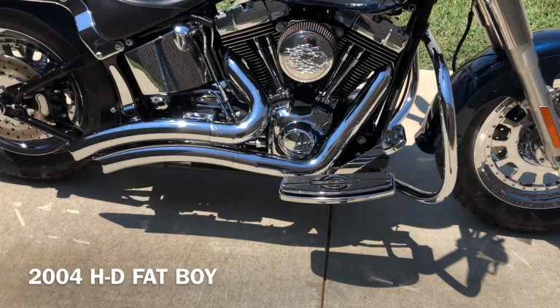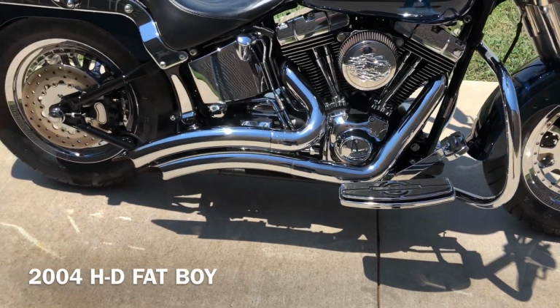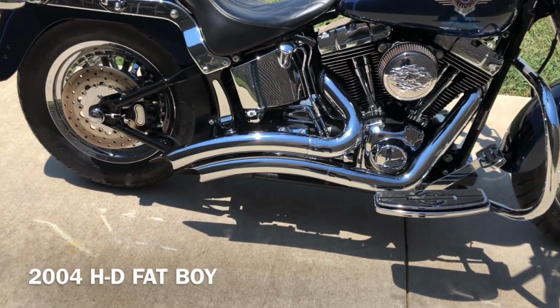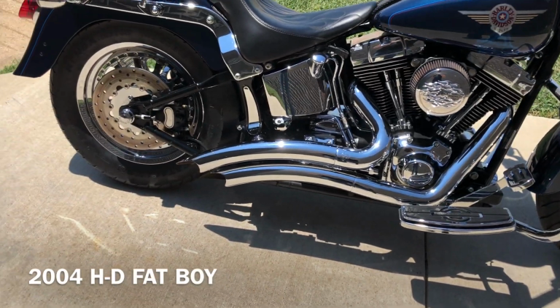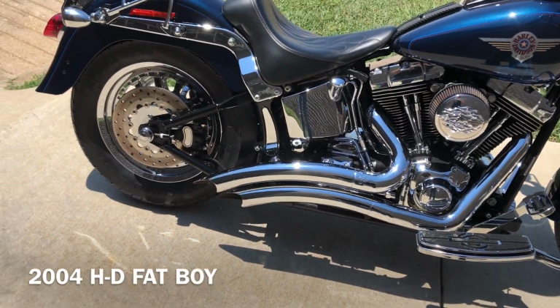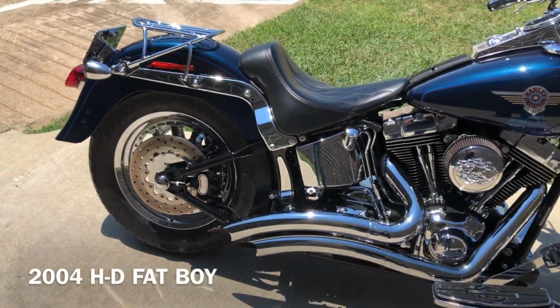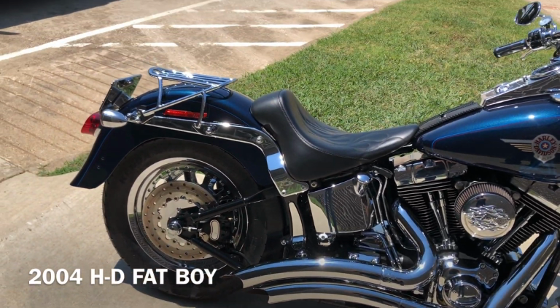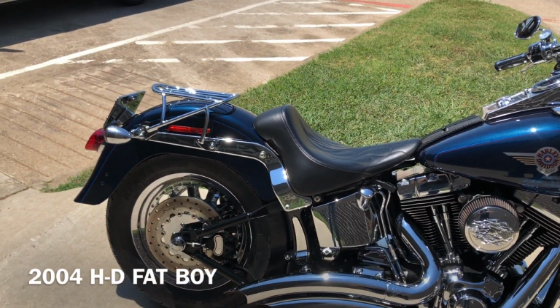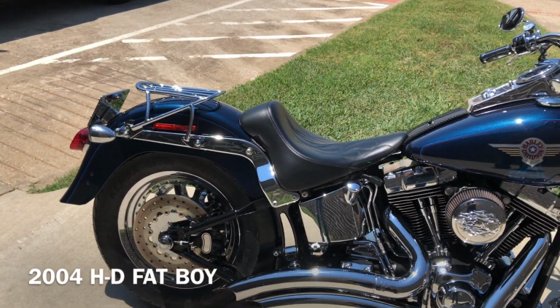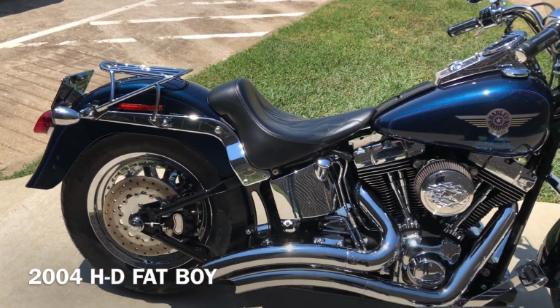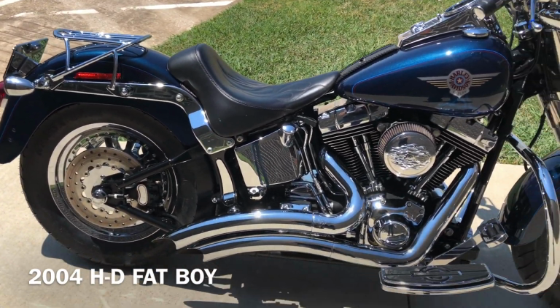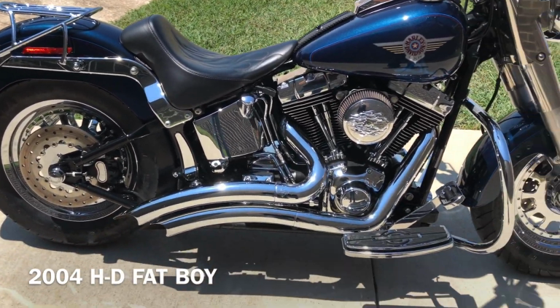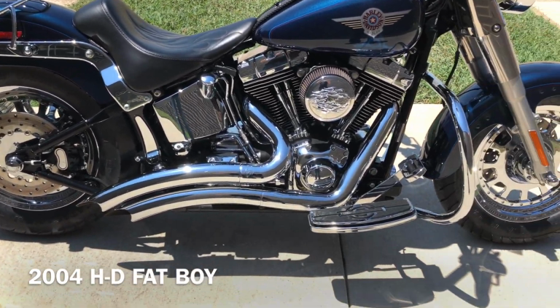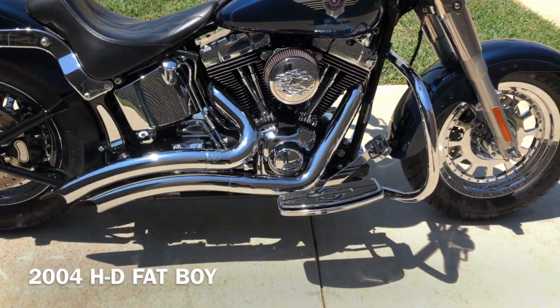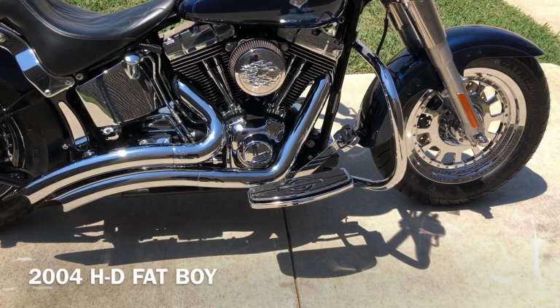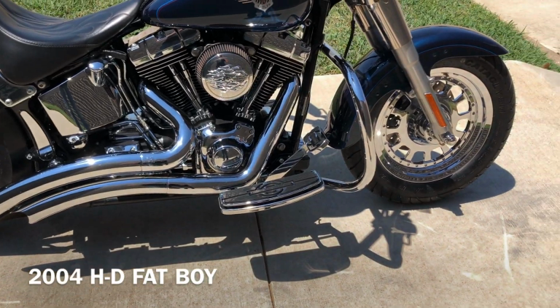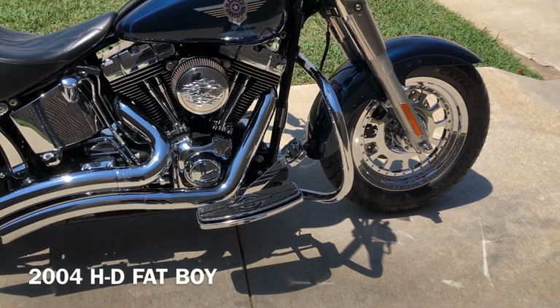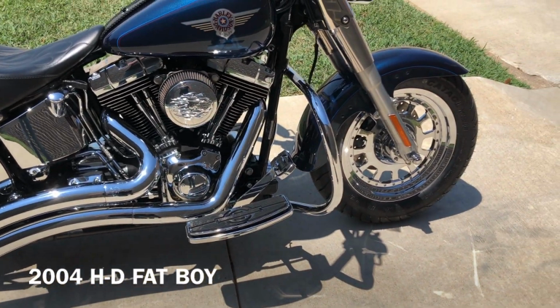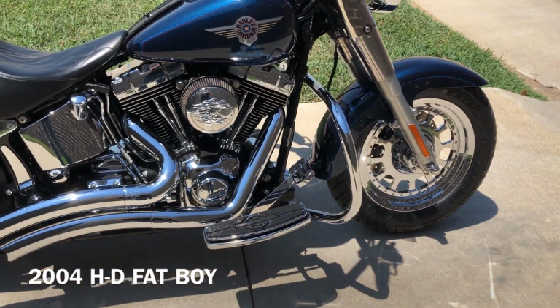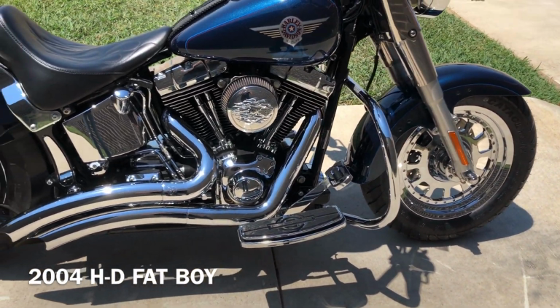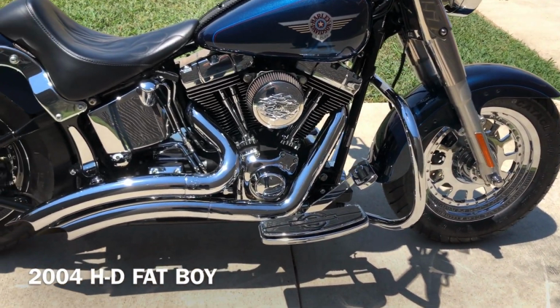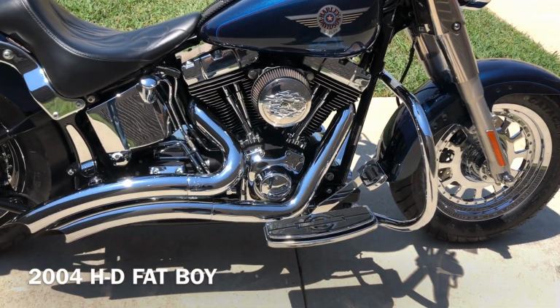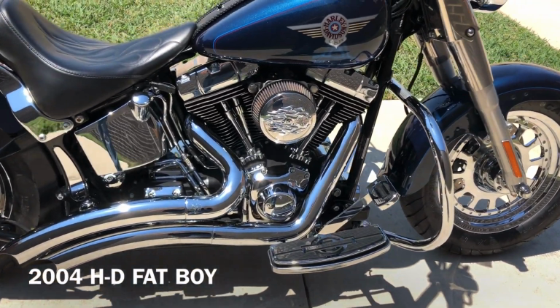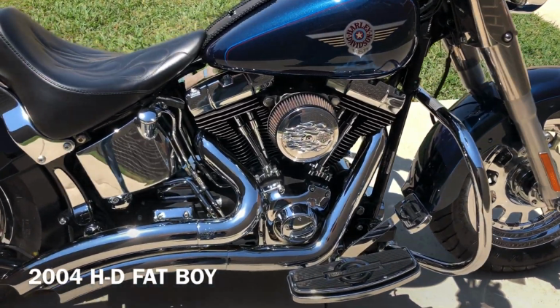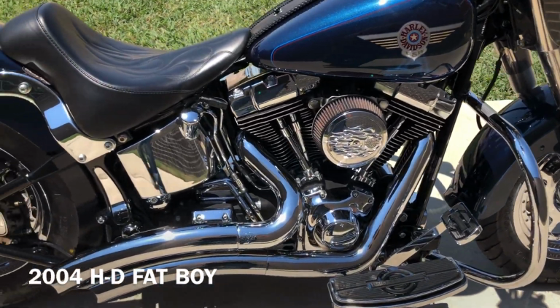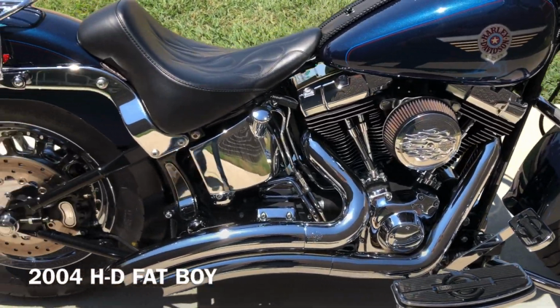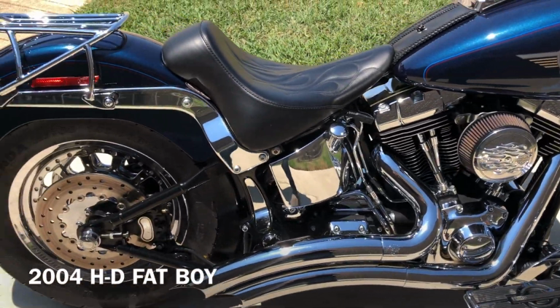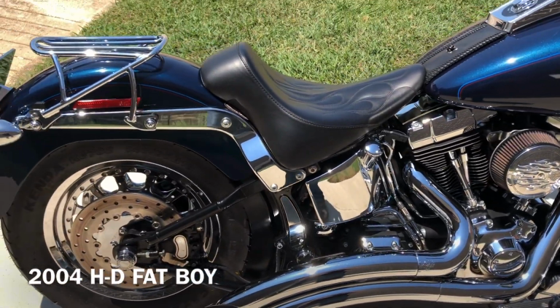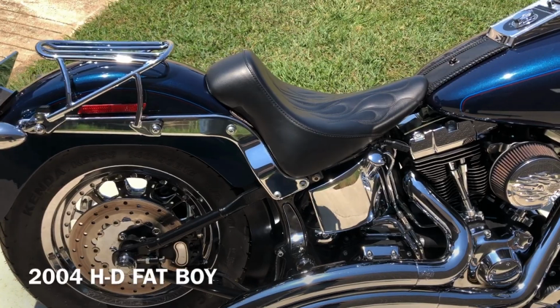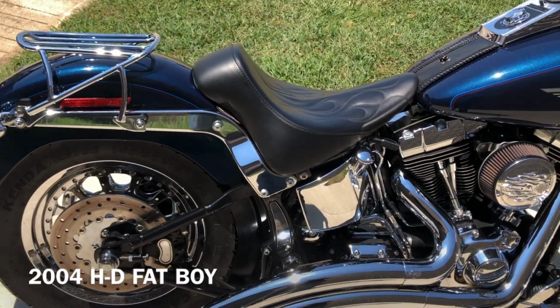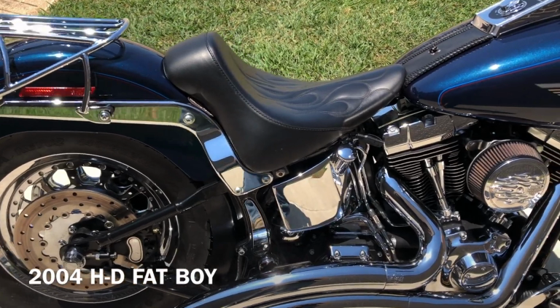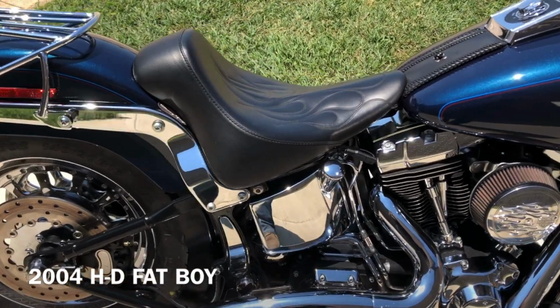You've got the Vance and Hines exhaust. The bike's set up for a solo rider so you just have the floorboards. Got the engine guard, high-flow breather, and it's got a Danny Gray seat on it.